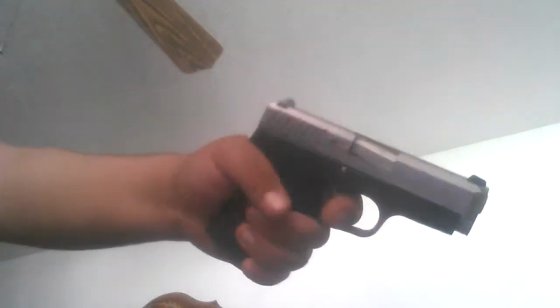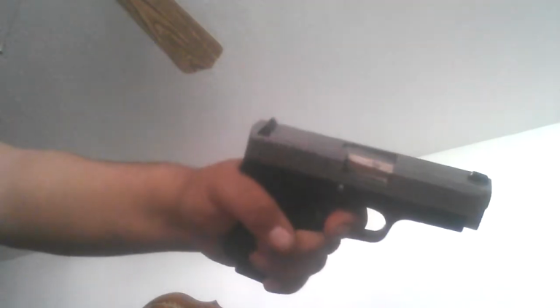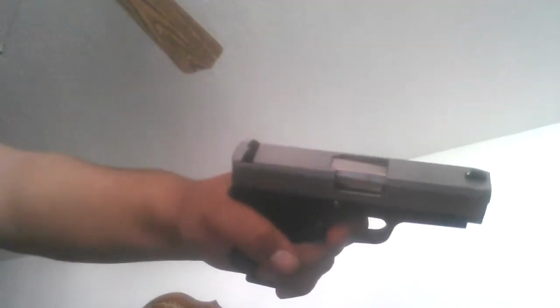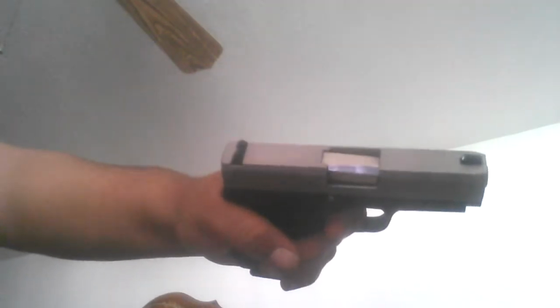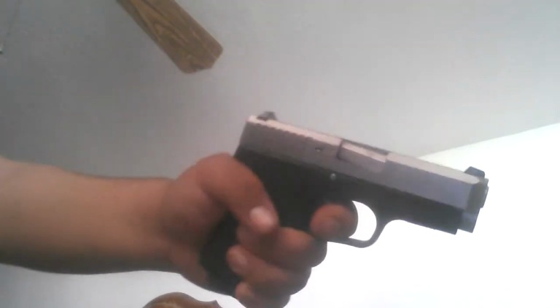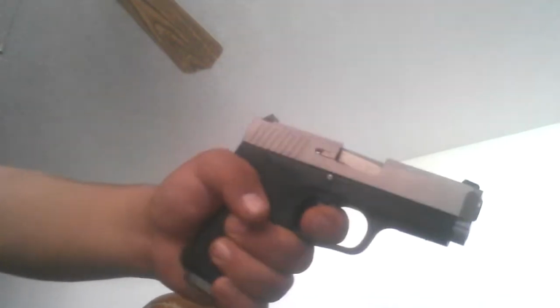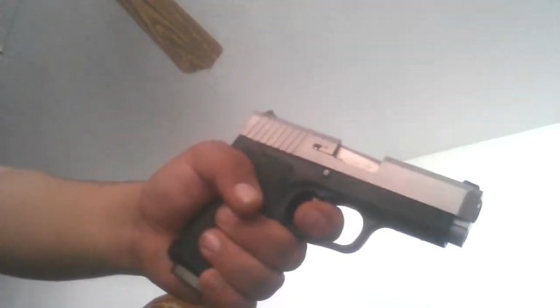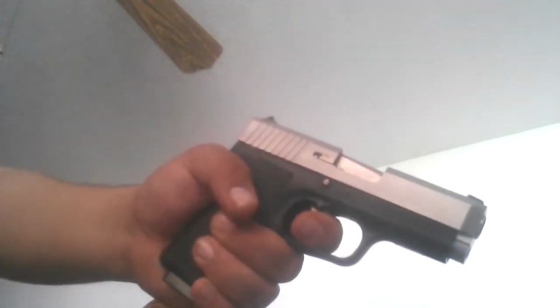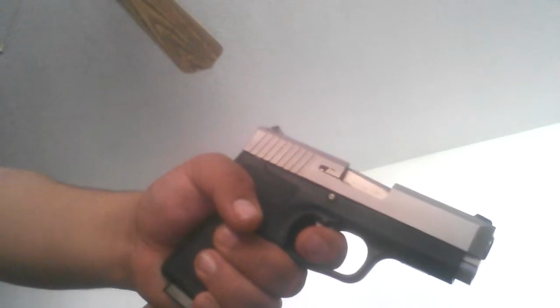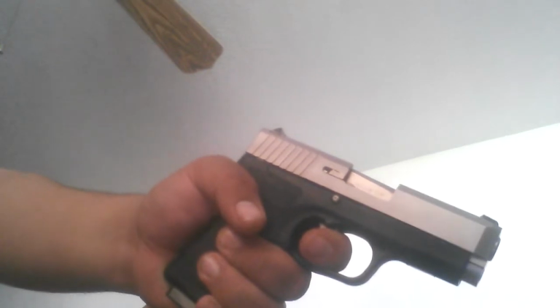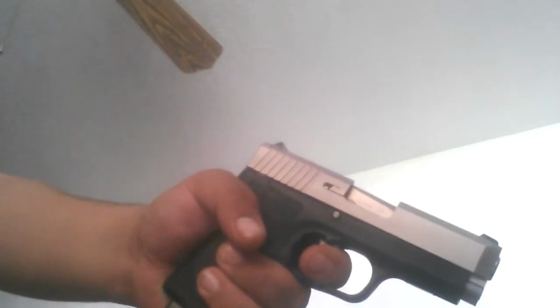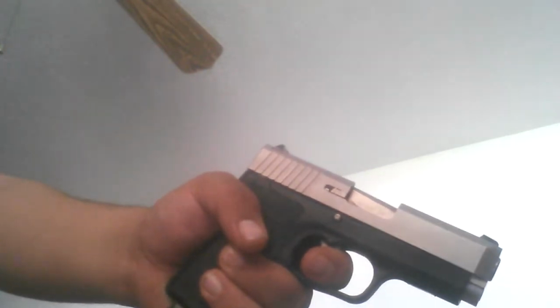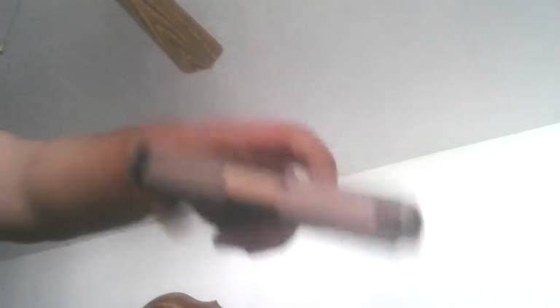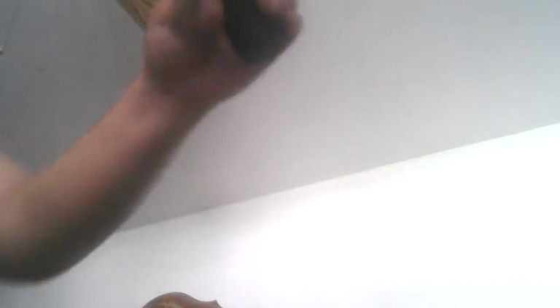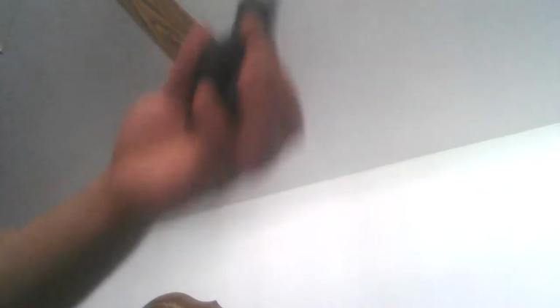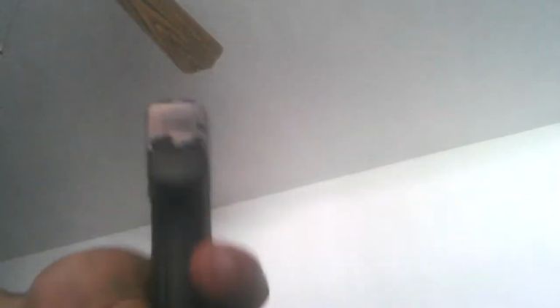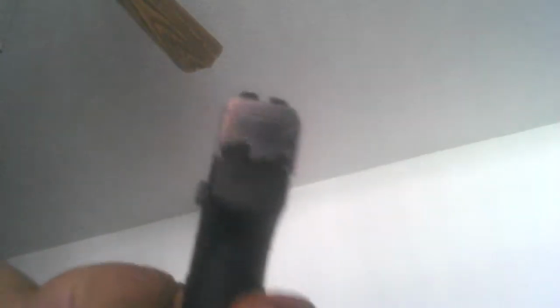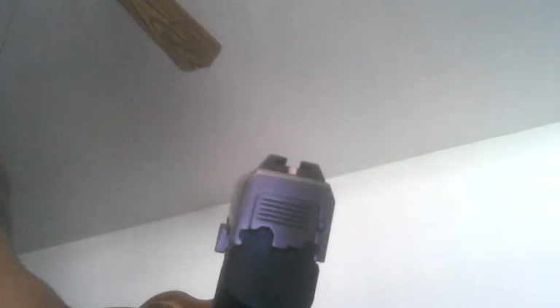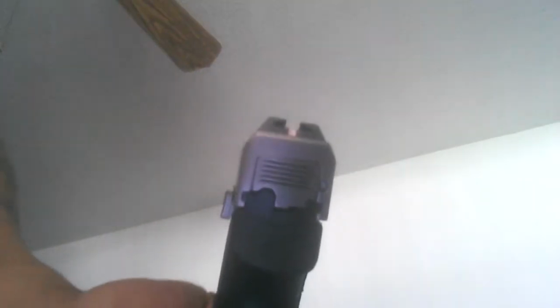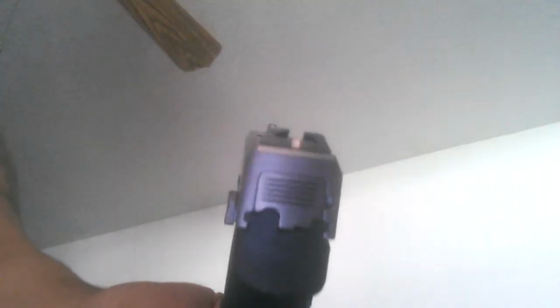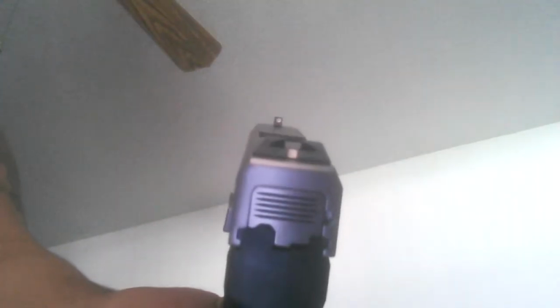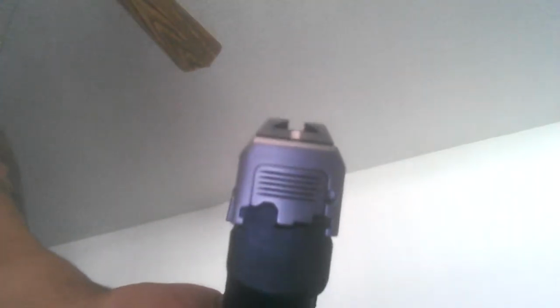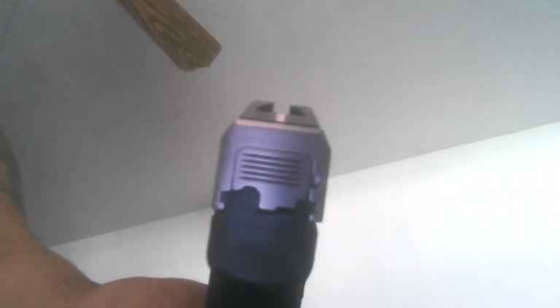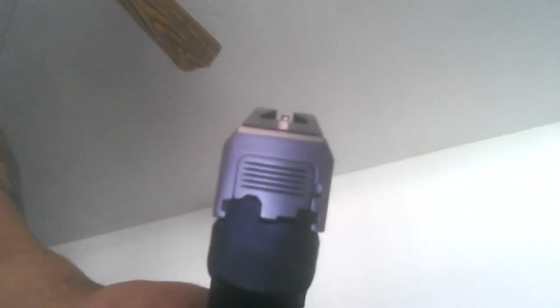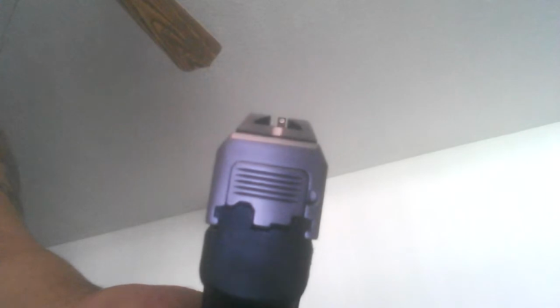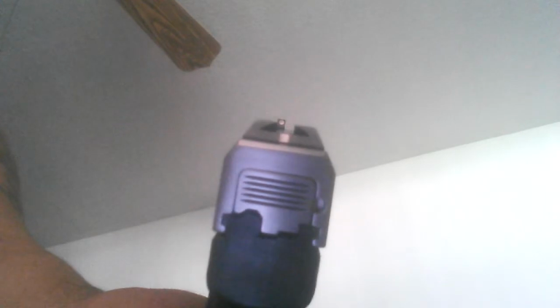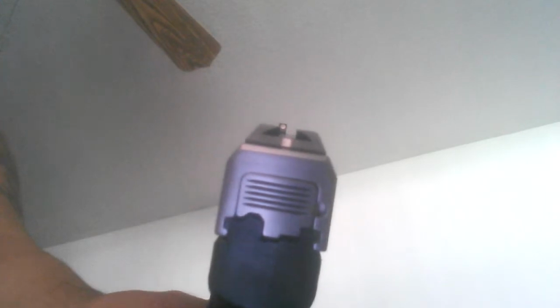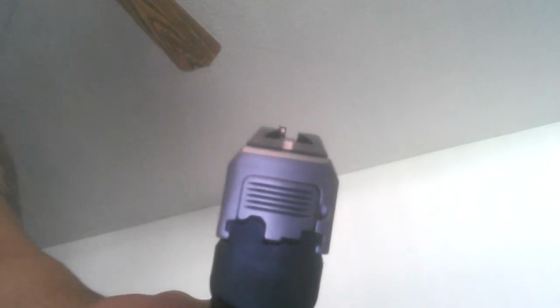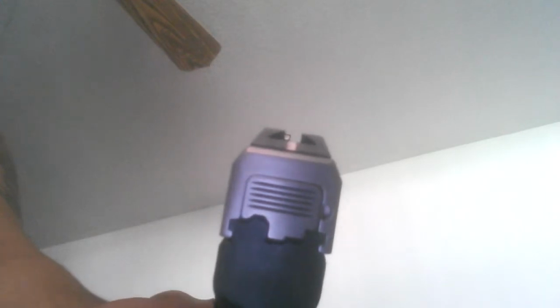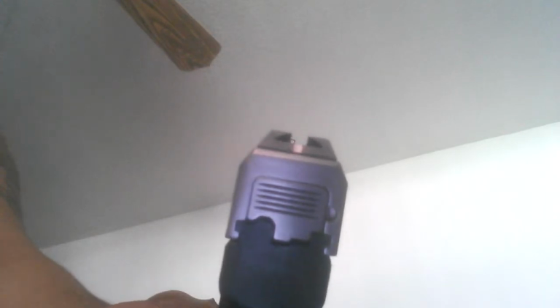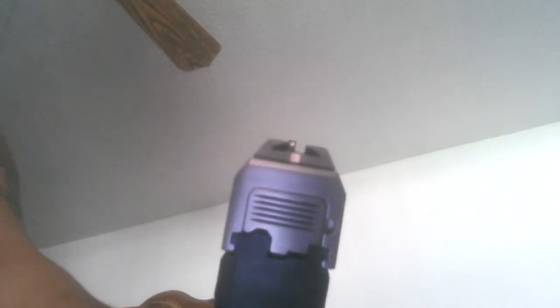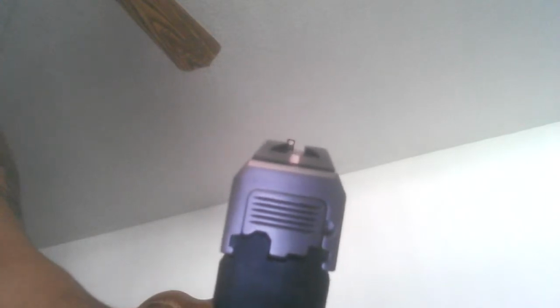This gun came with two mags. It has these really, really nice sights. It has that line right there — I don't know if you can see that line — it lets you line up with your front sight.